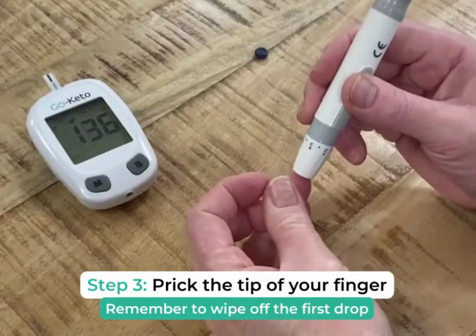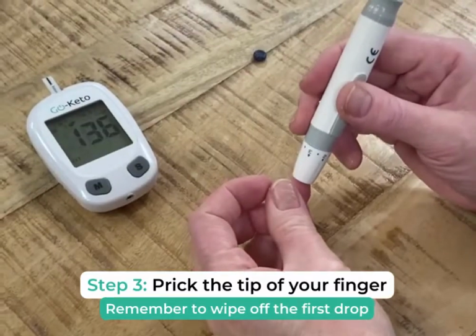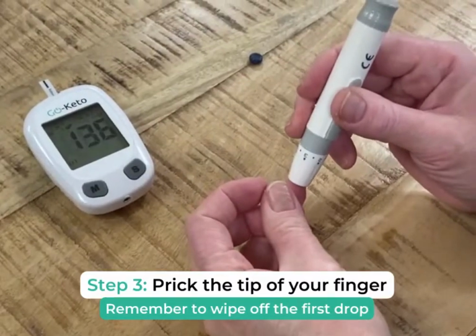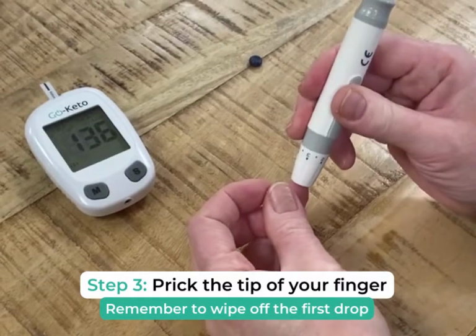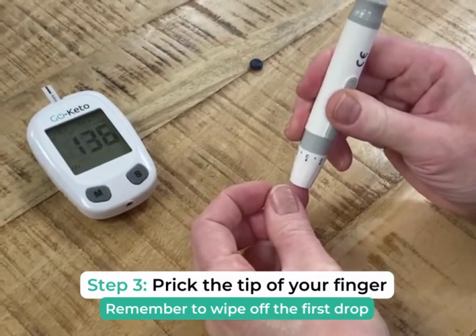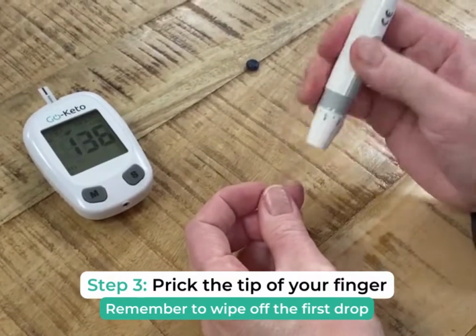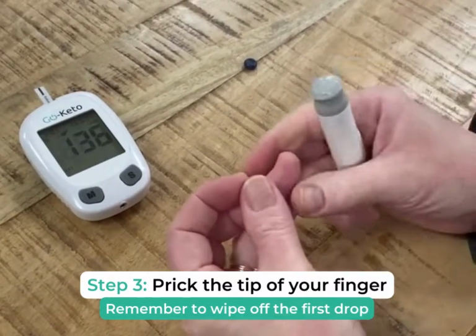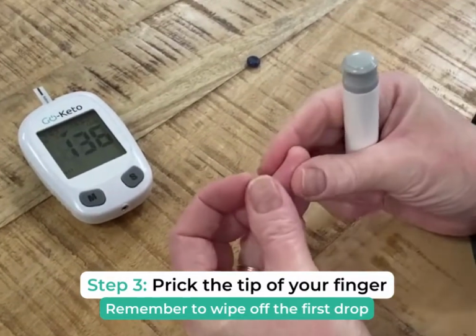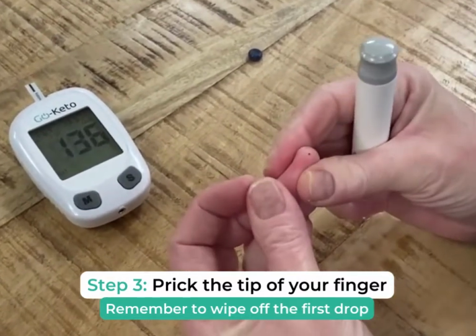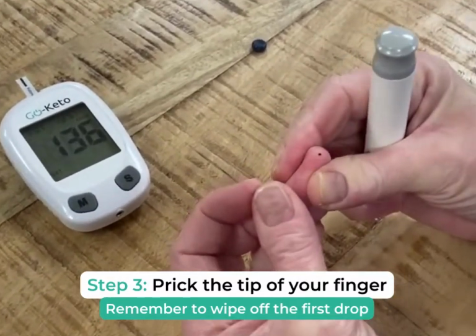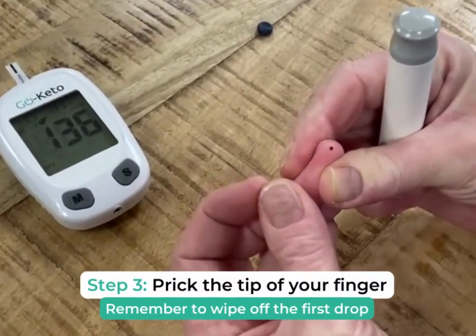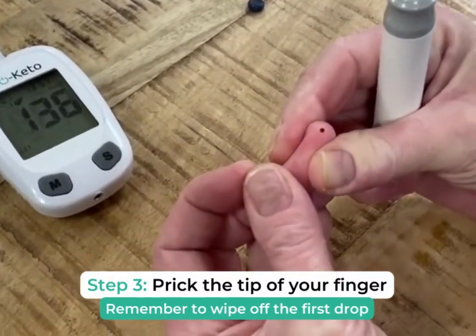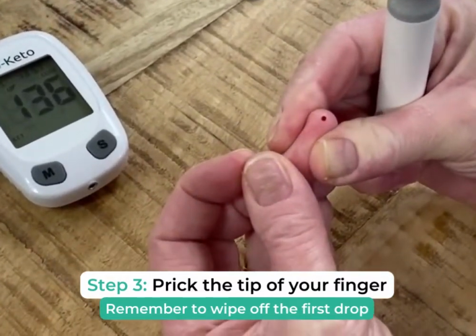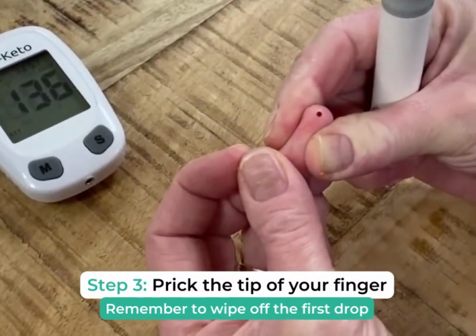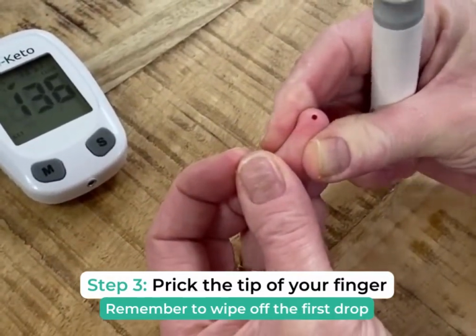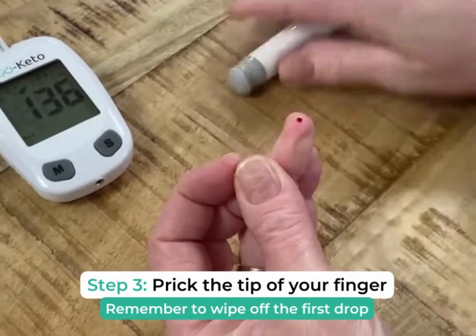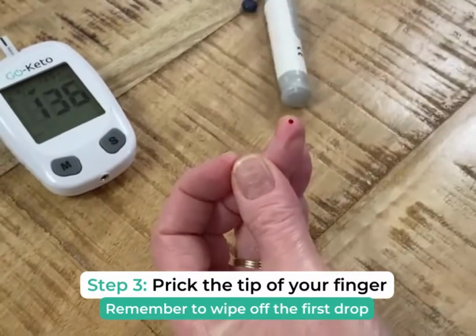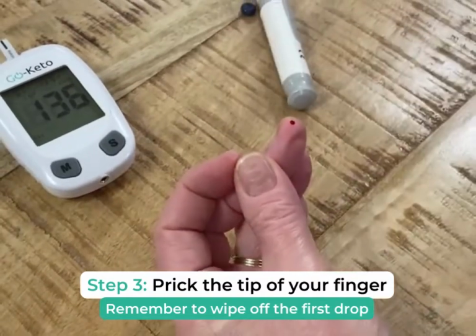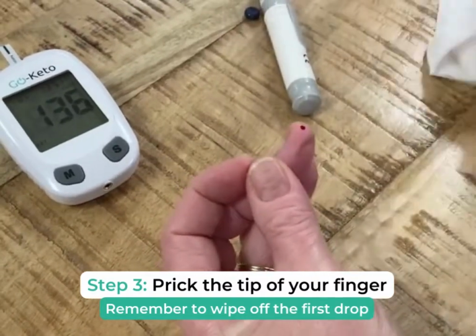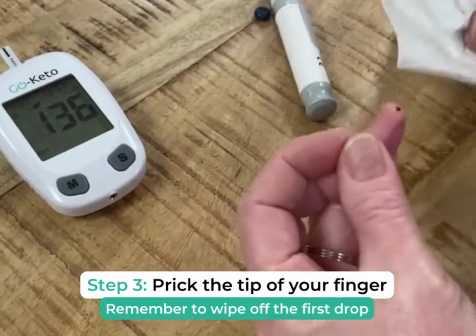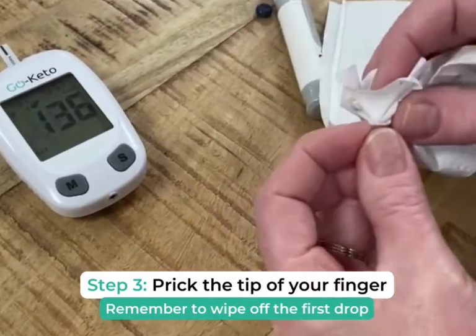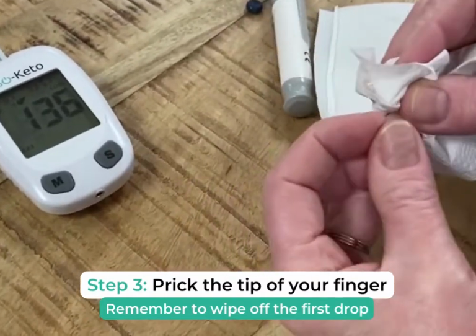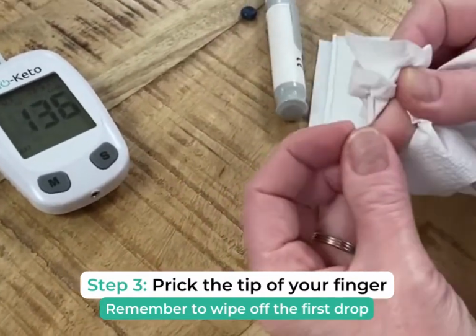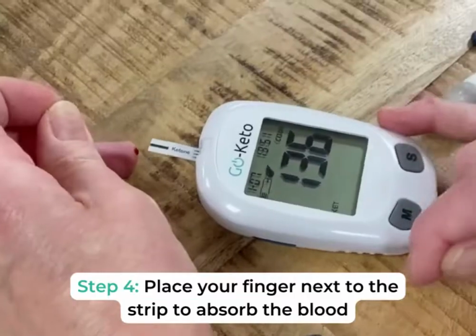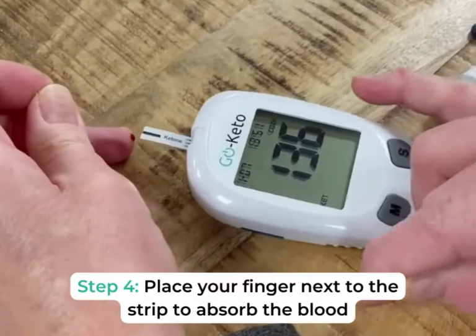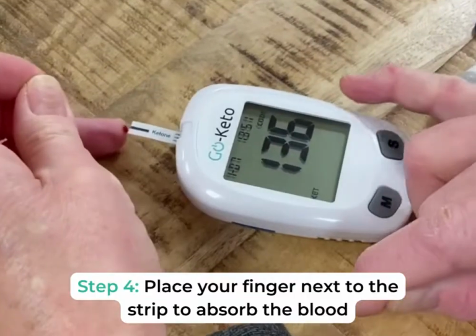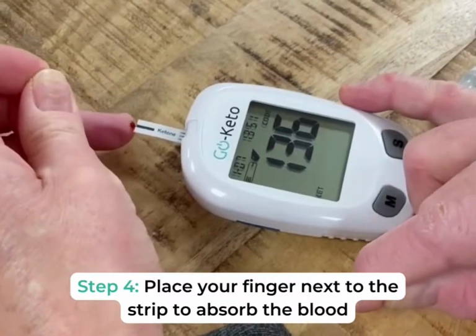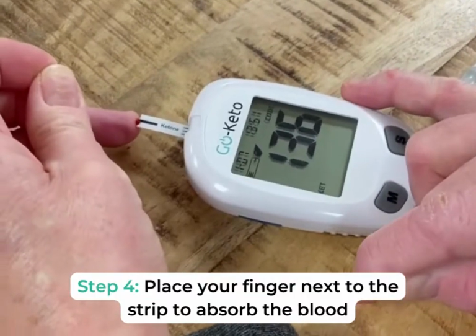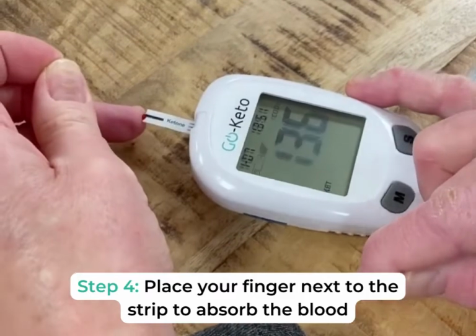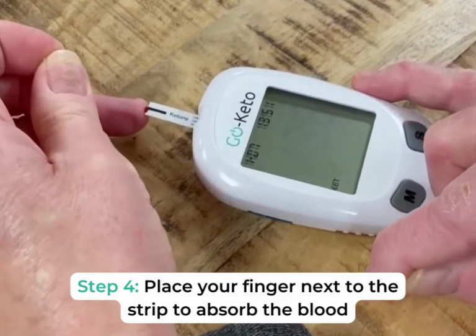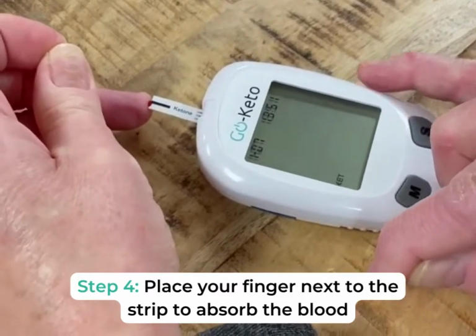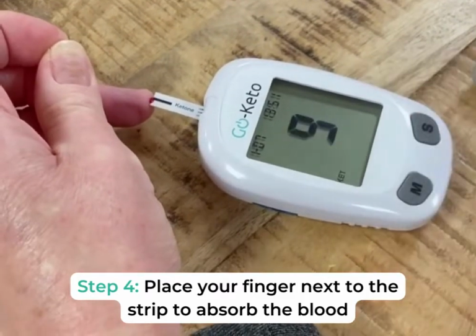So, here we go. Ouch! No, actually it didn't hurt at all. Remember to wipe off the first drop with a piece of tissue. Then you draw the second drop of blood and allow the test strip to absorb it.